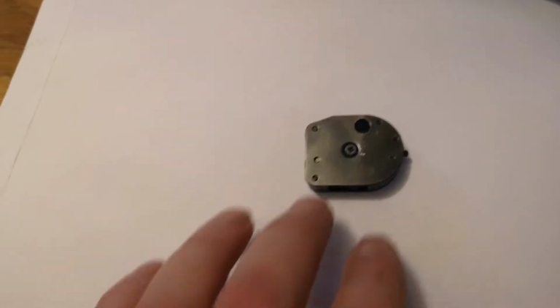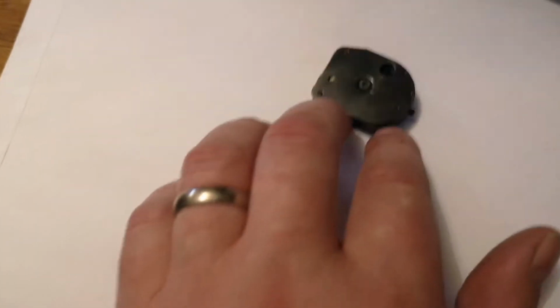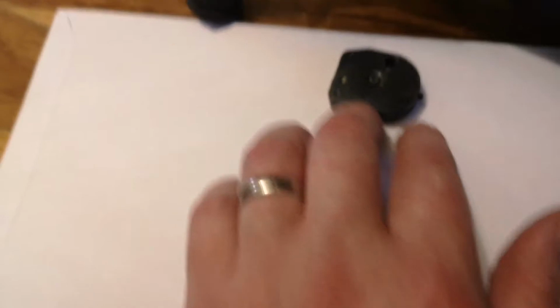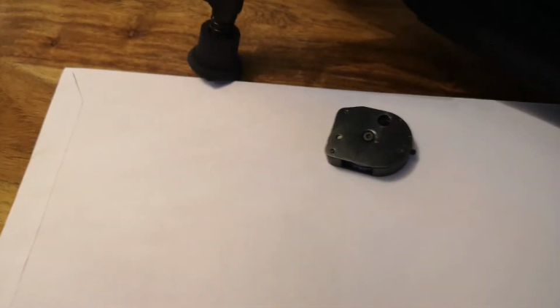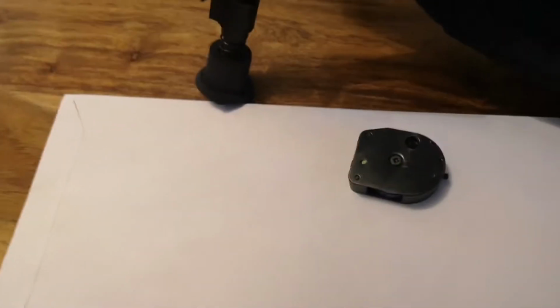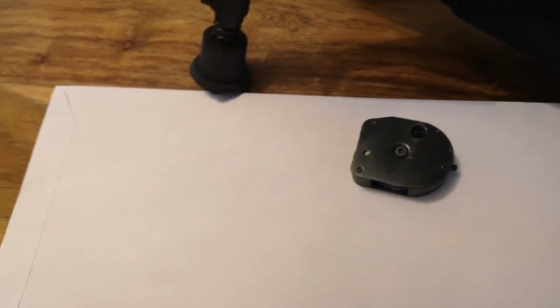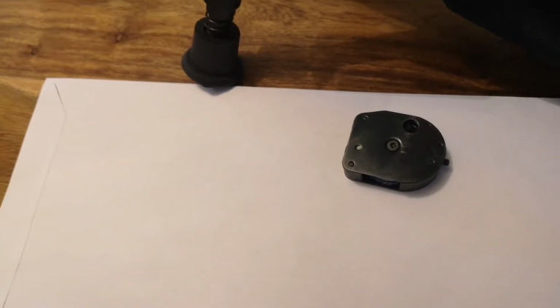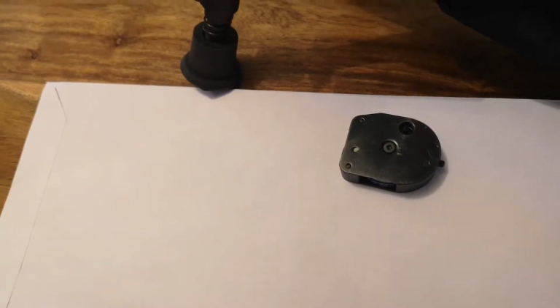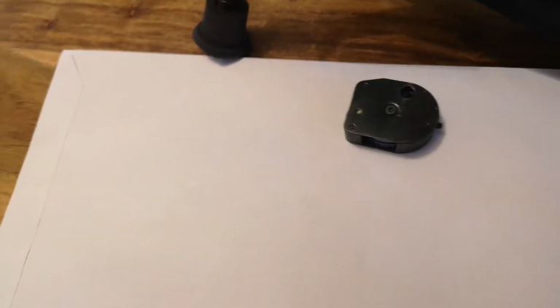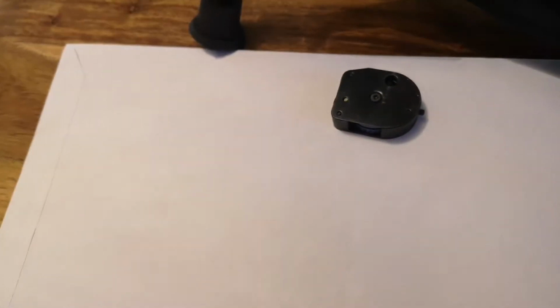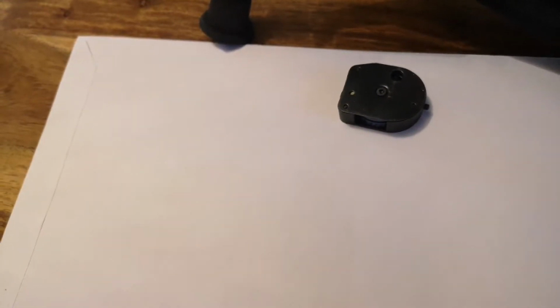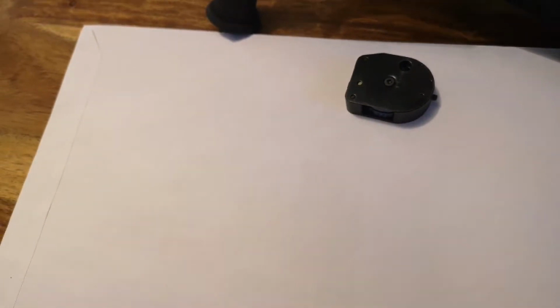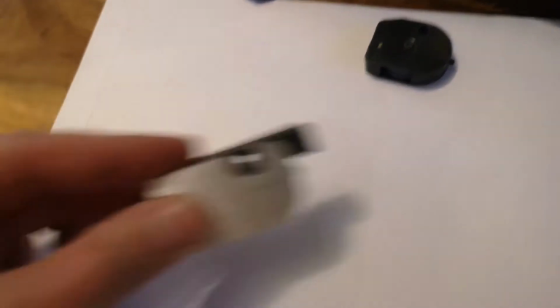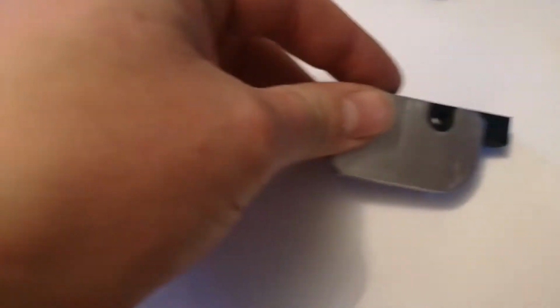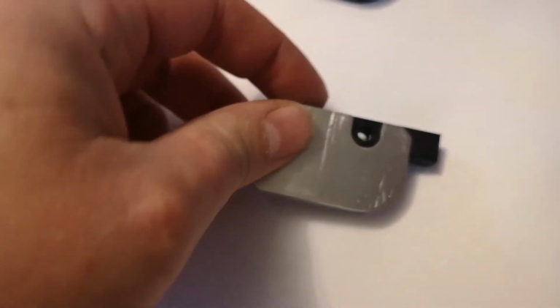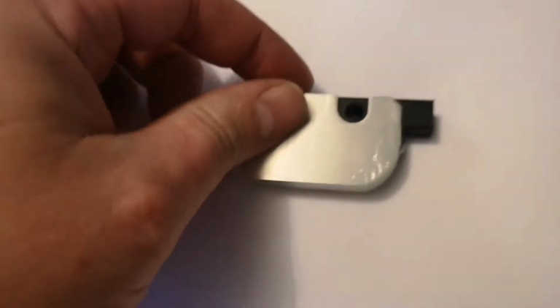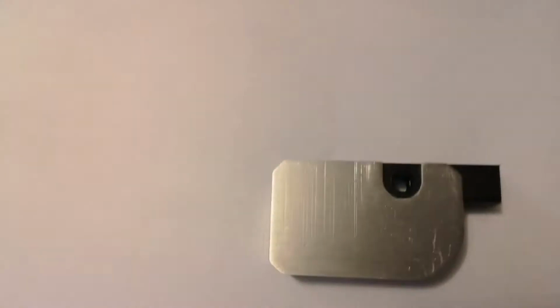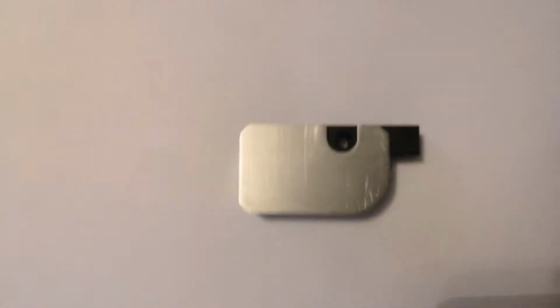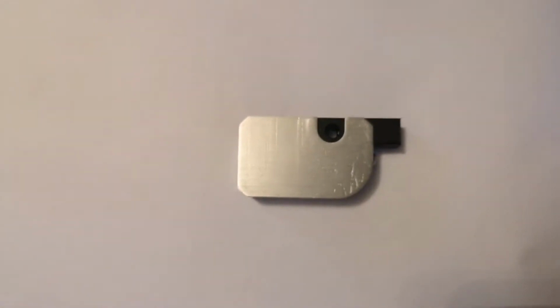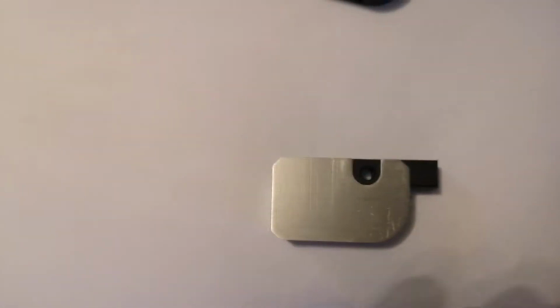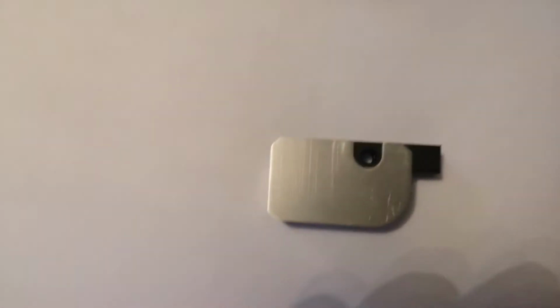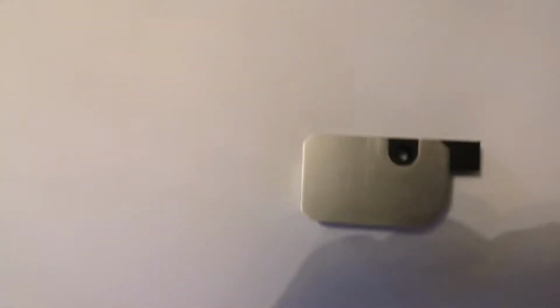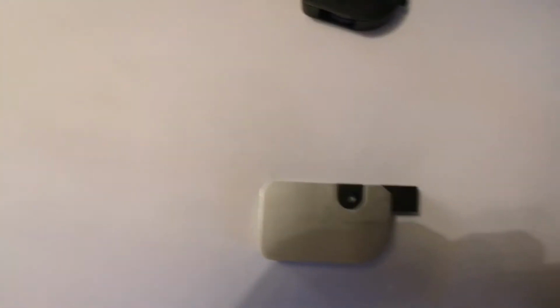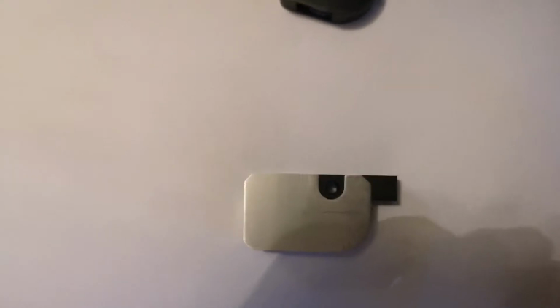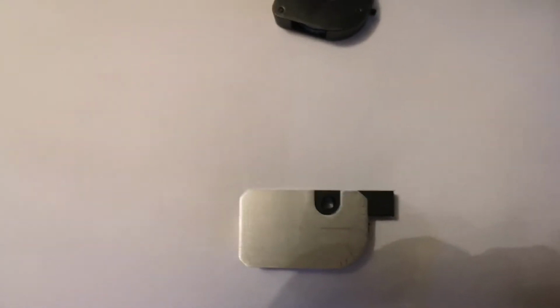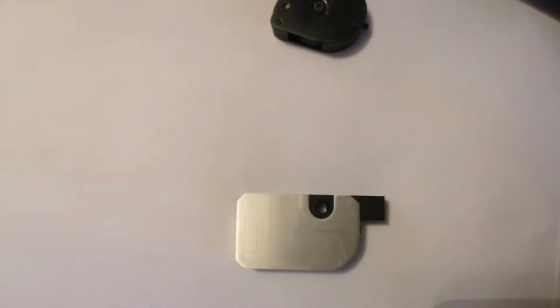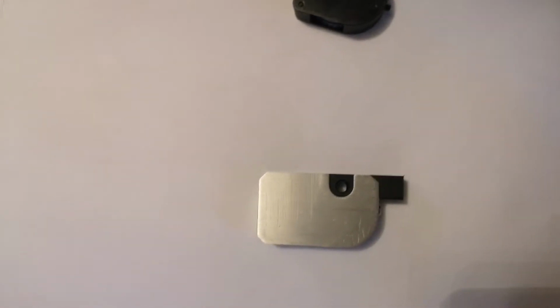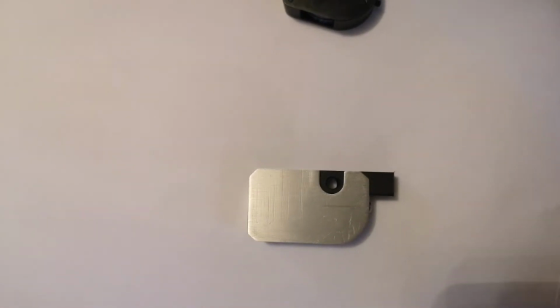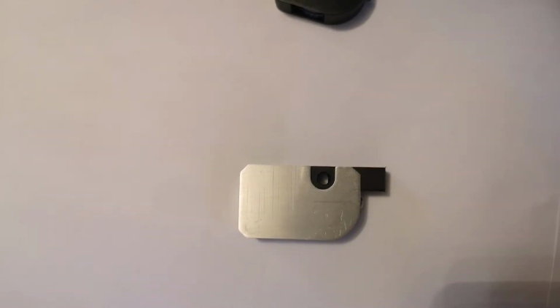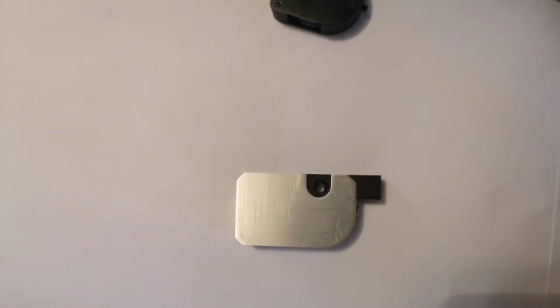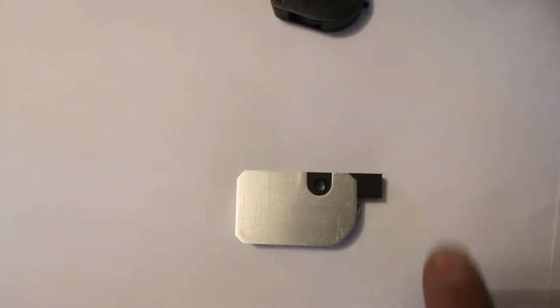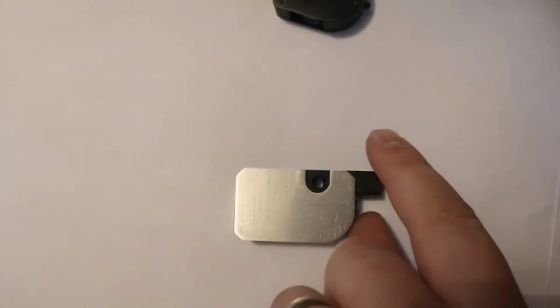Instead of spending out 30 quid on something that I most probably wouldn't like and wouldn't use very much, I decided to make my own. Now this isn't a super duper technical piece of equipment.